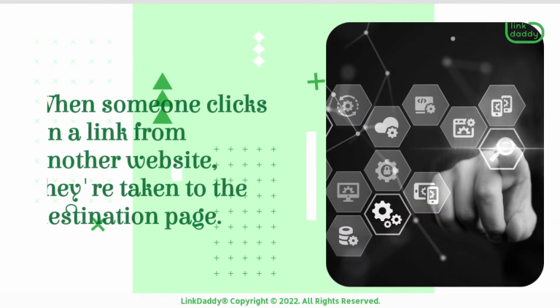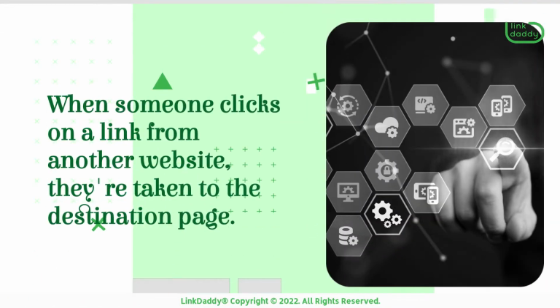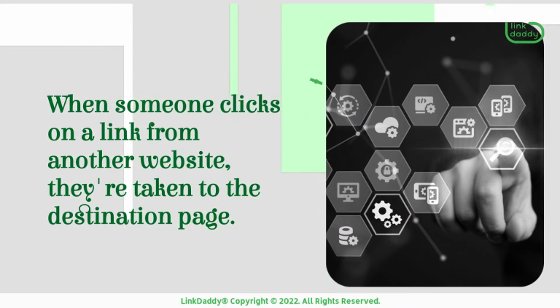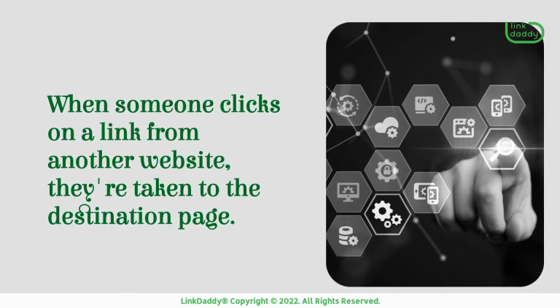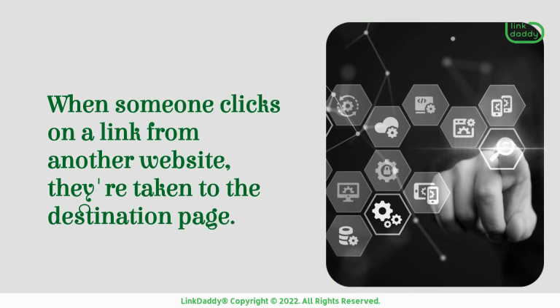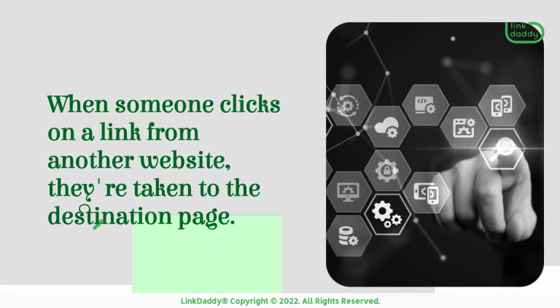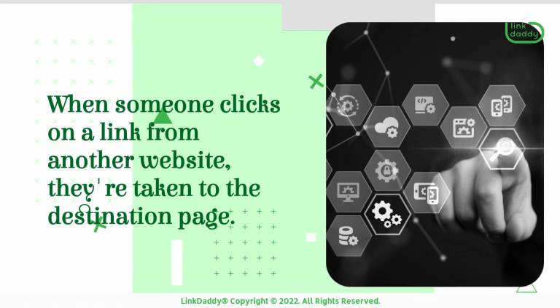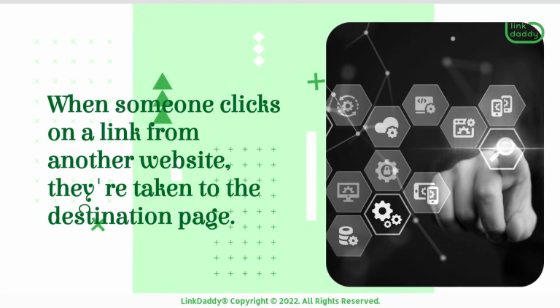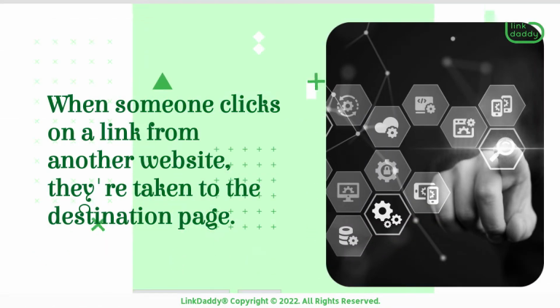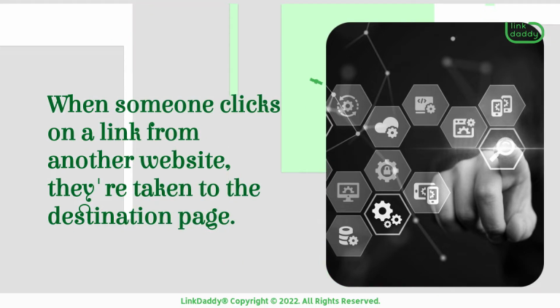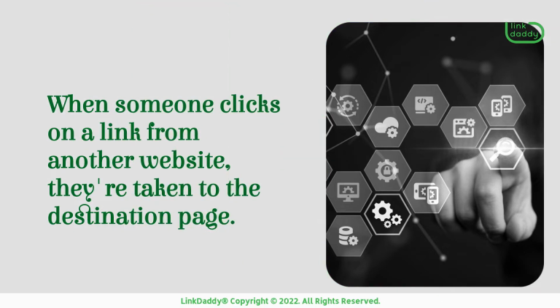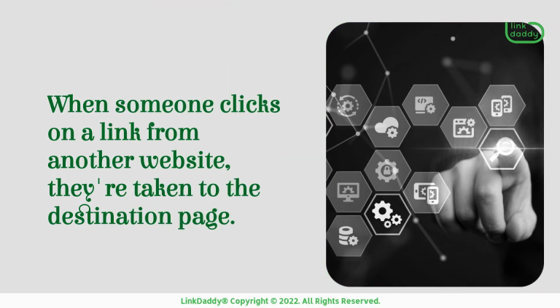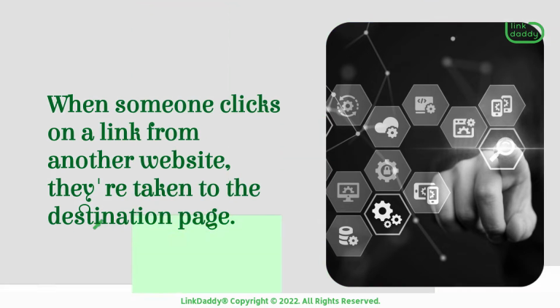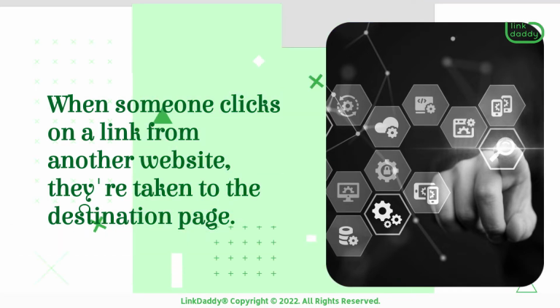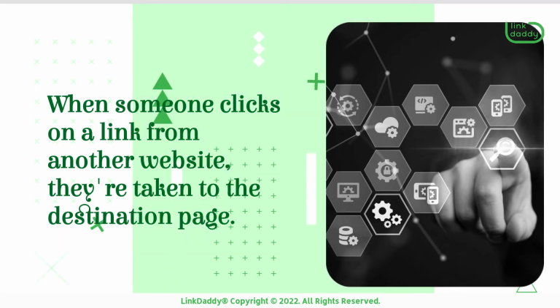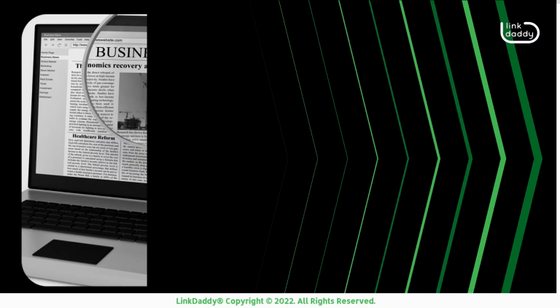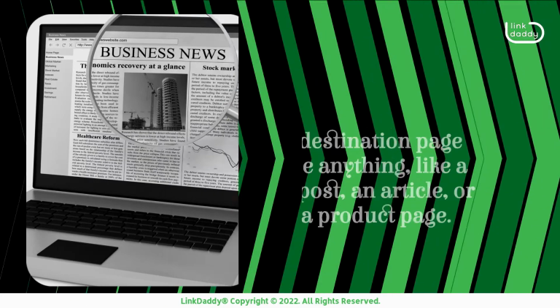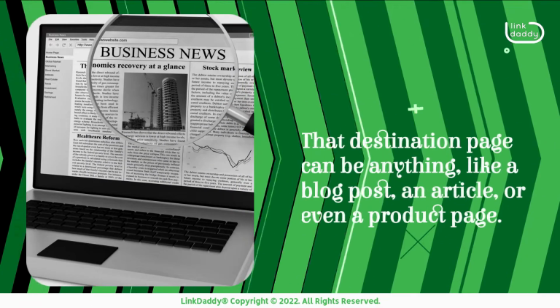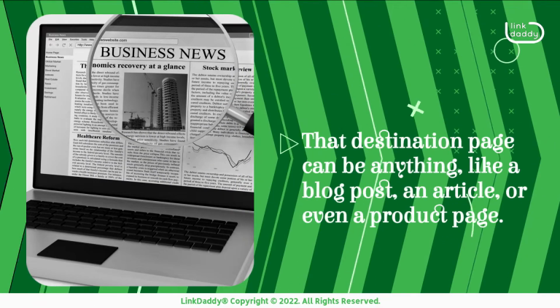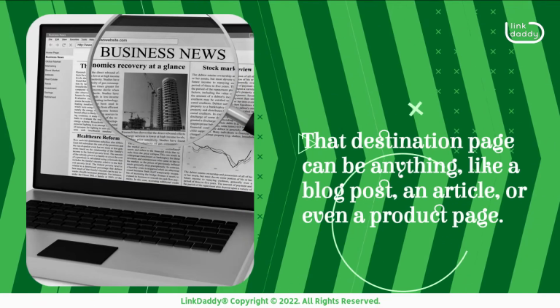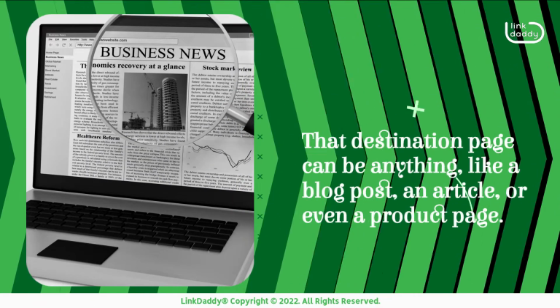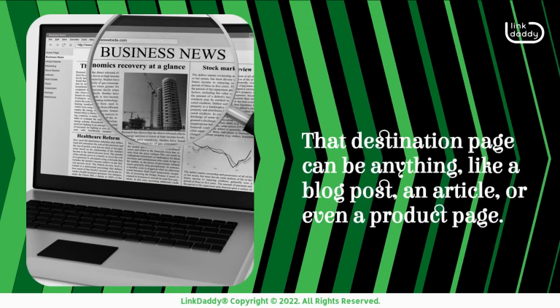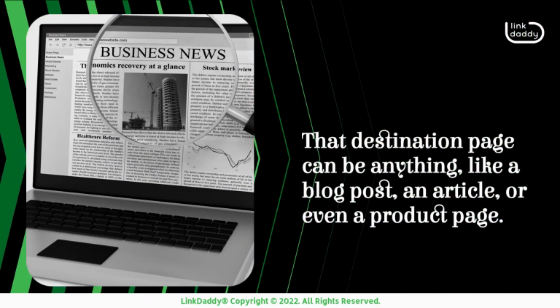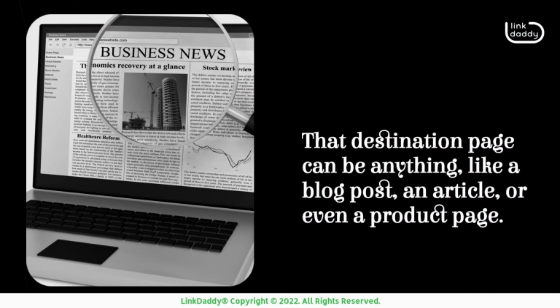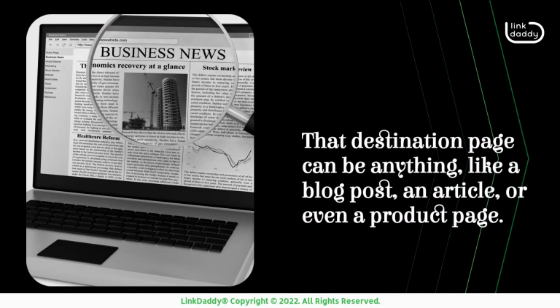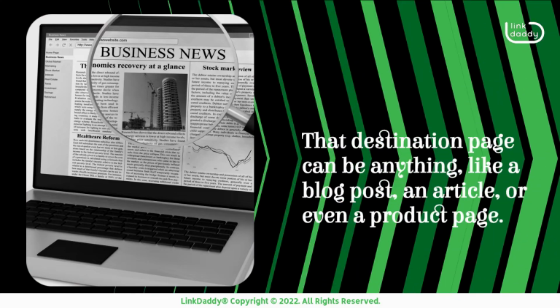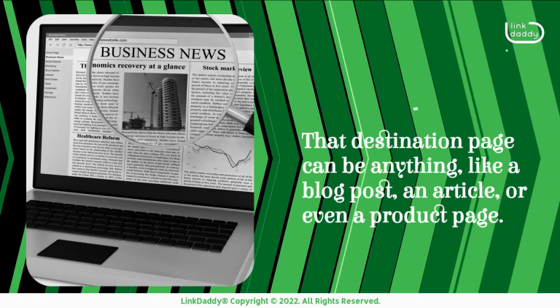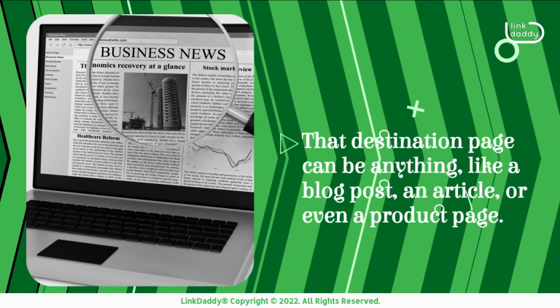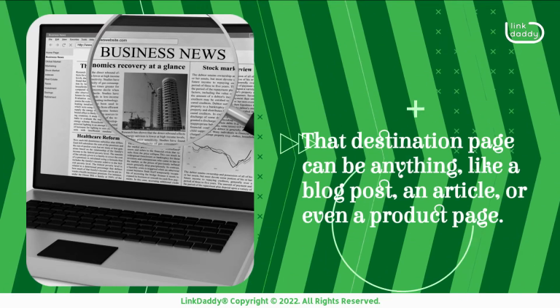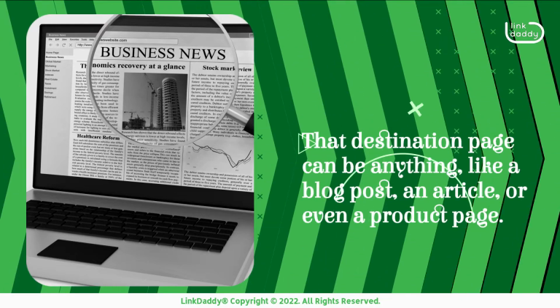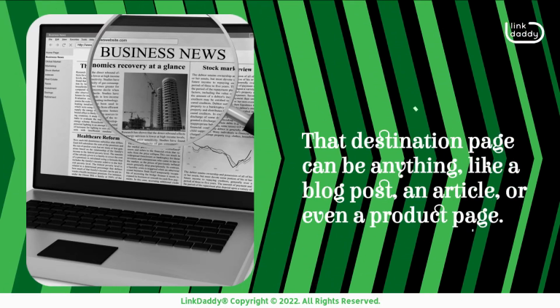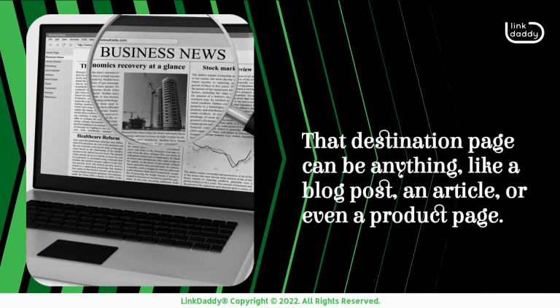When someone clicks on a link from another website, they're taken to the destination page. That destination page can be anything, like a blog post, an article, or even a product page.